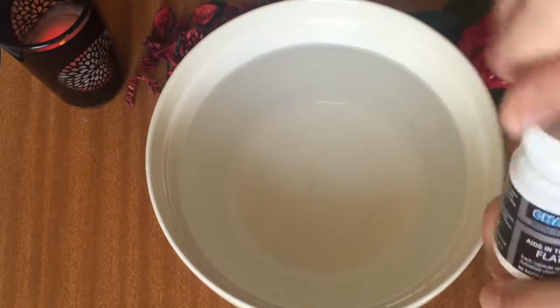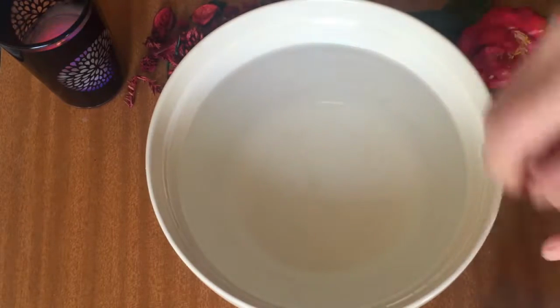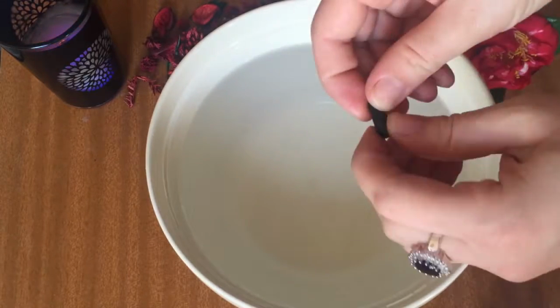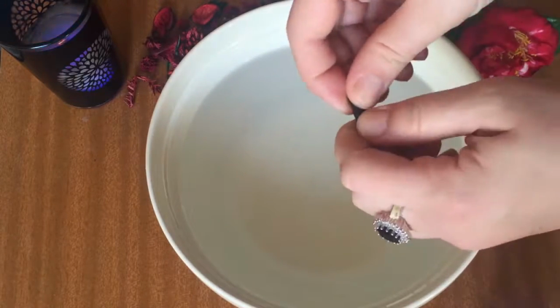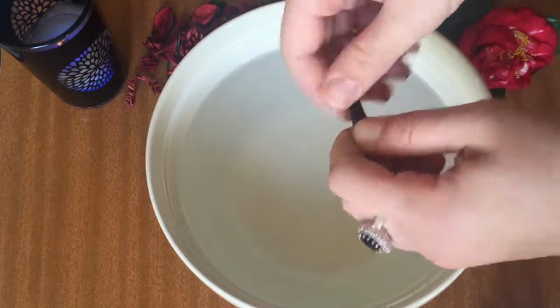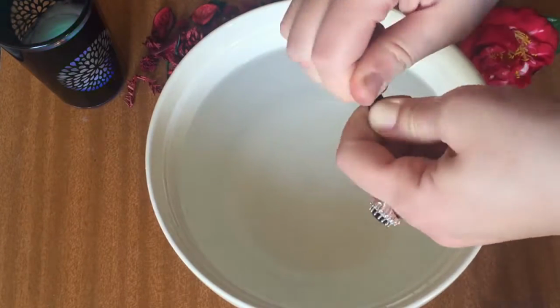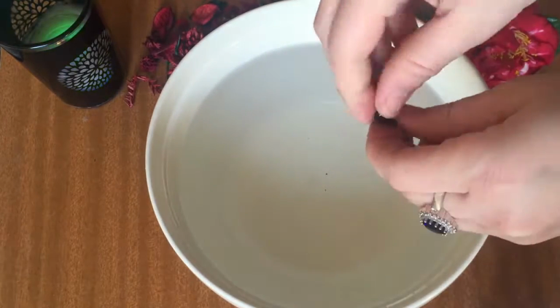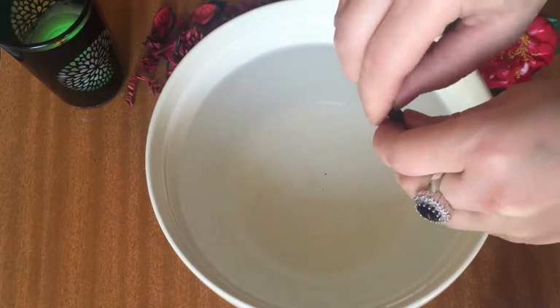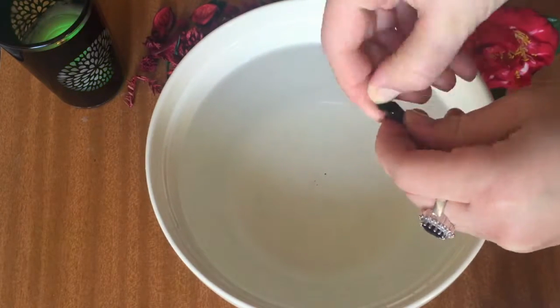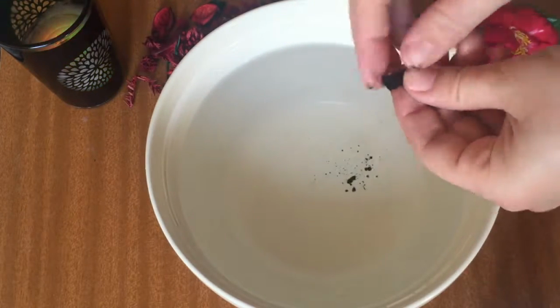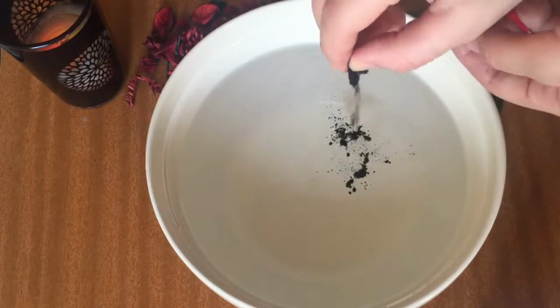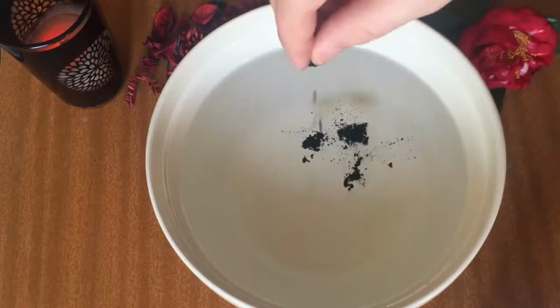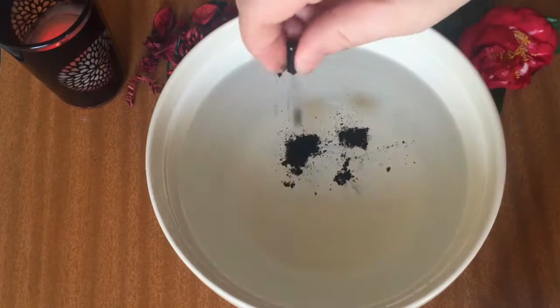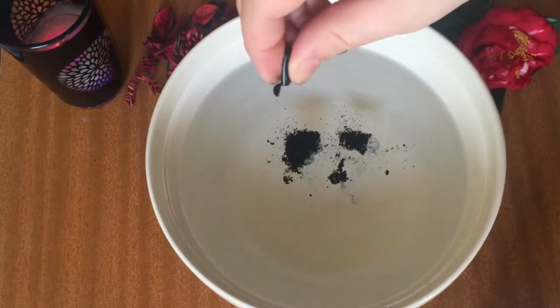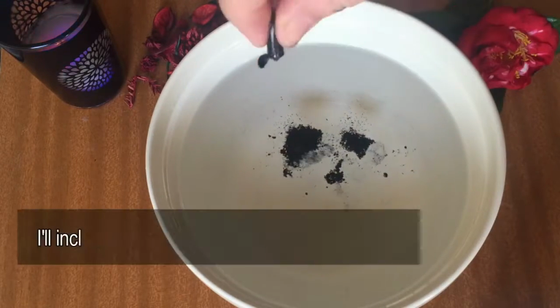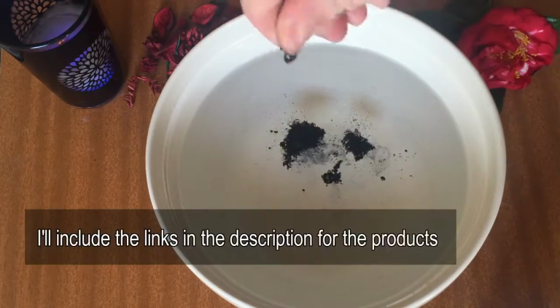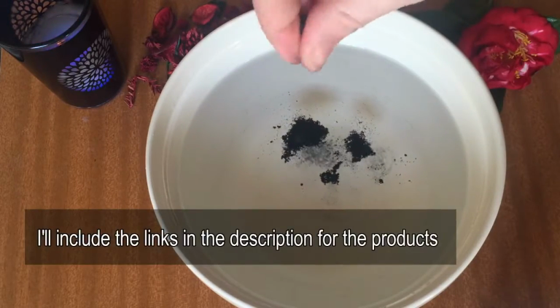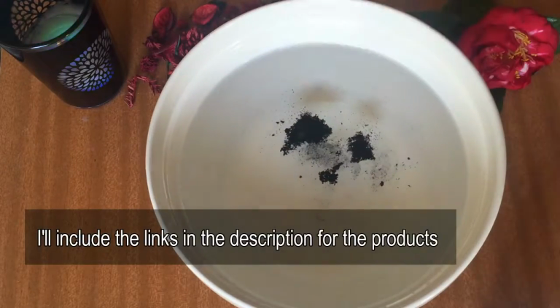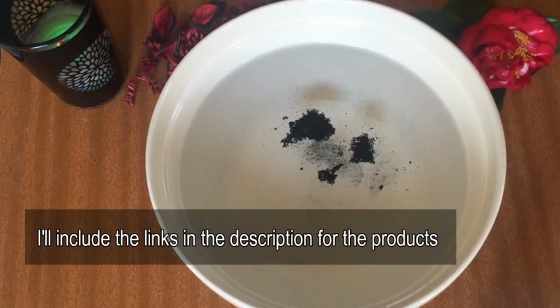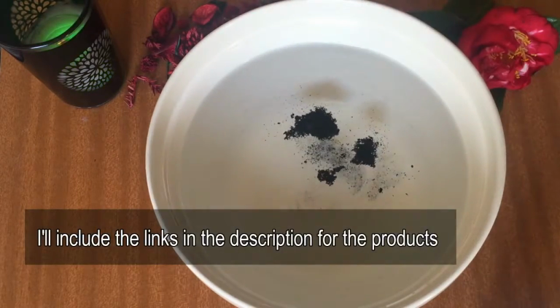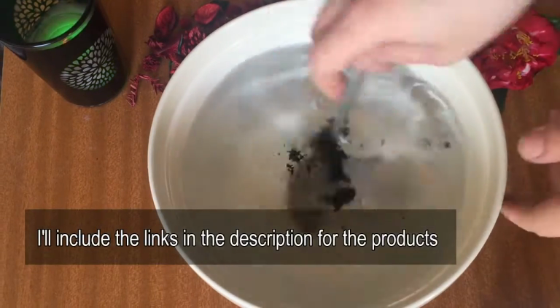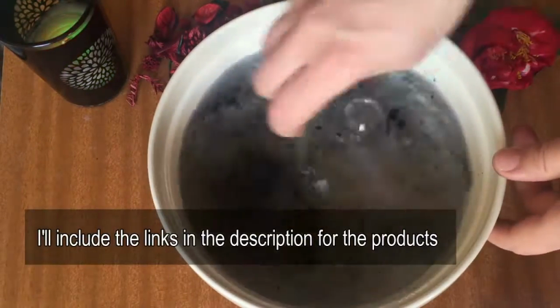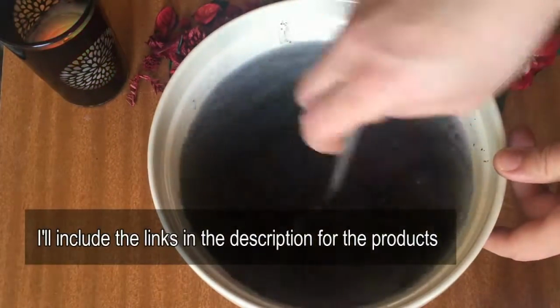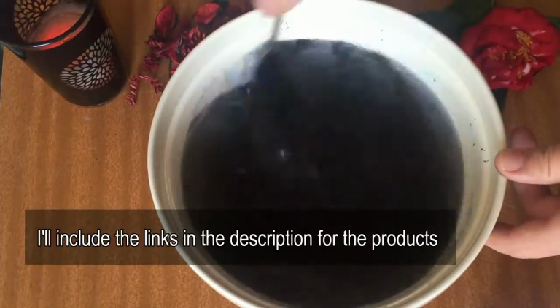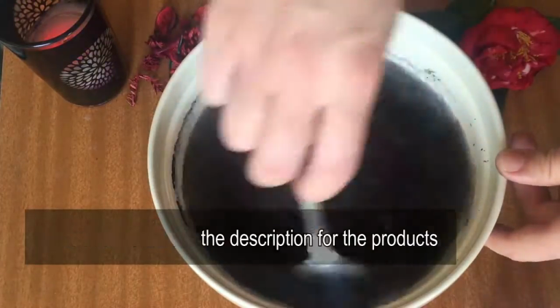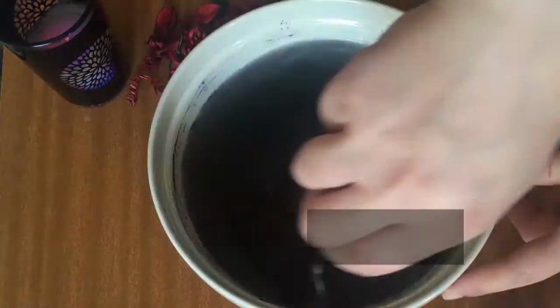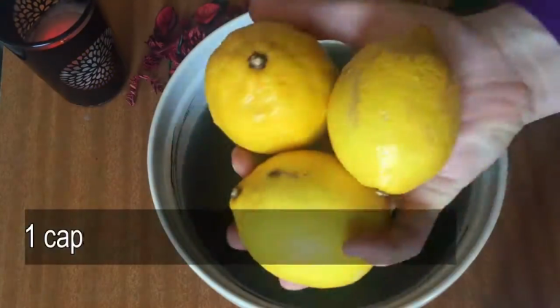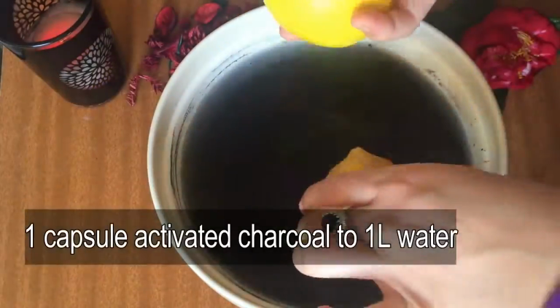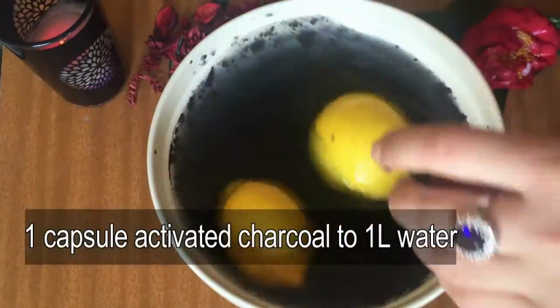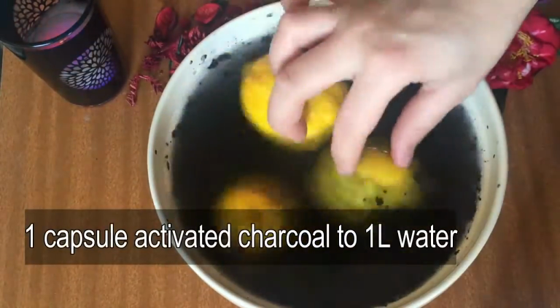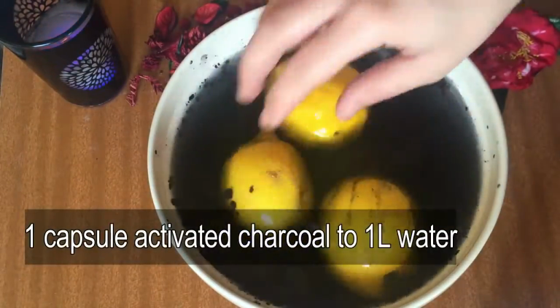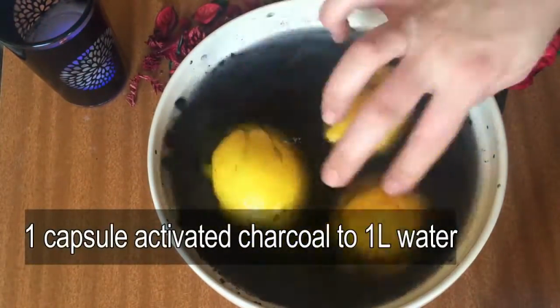I'm gonna place my lemons in and let them sit in the mixture for 15 to 20 minutes, then I'm gonna wash the lemons off and use them. You can use this method with any produce — fruits or vegetables.